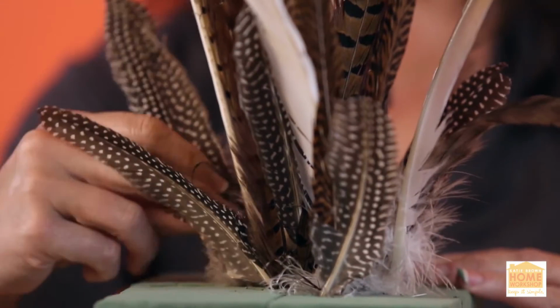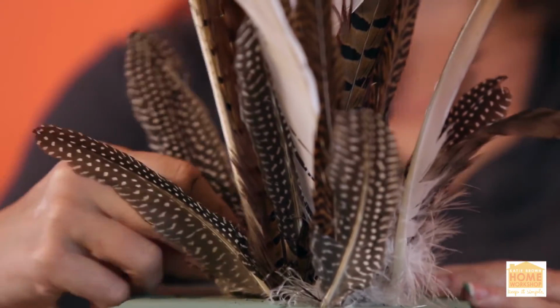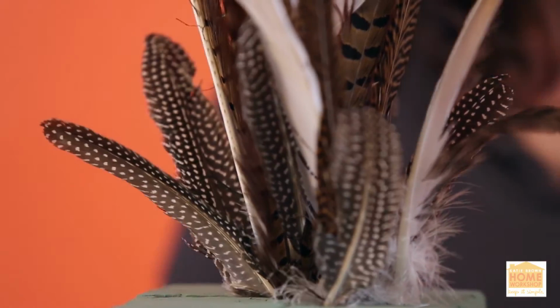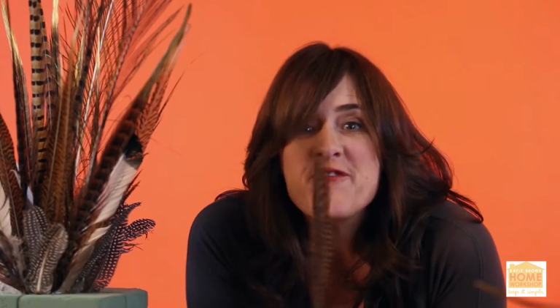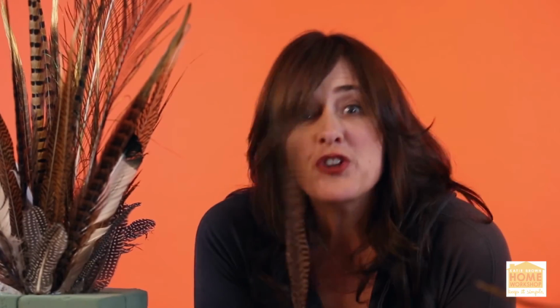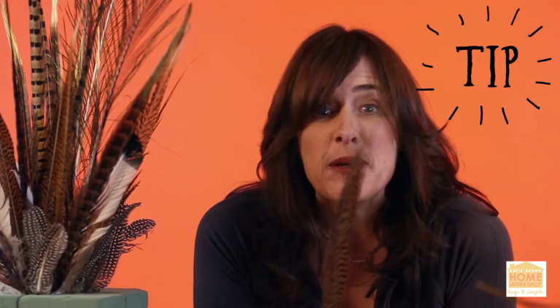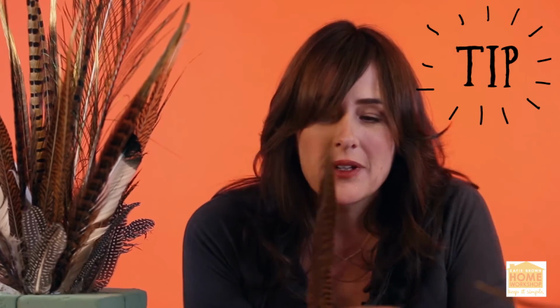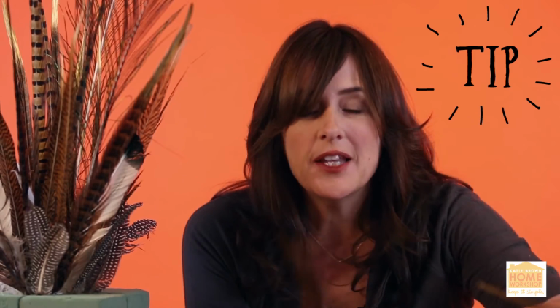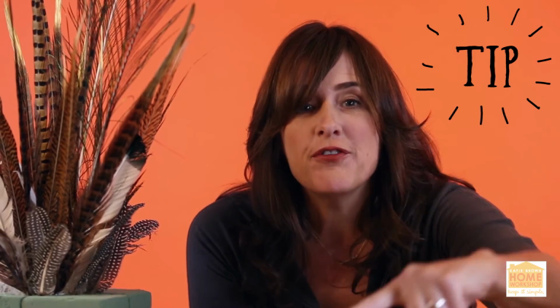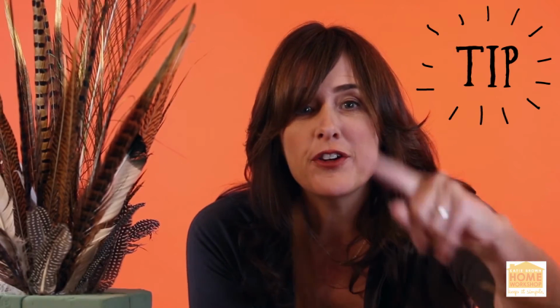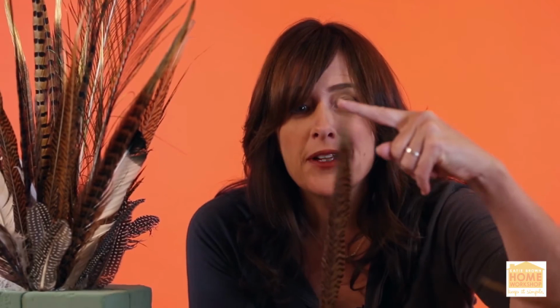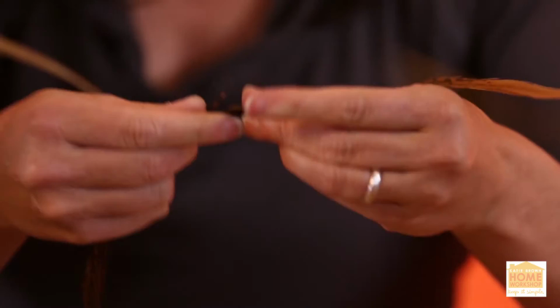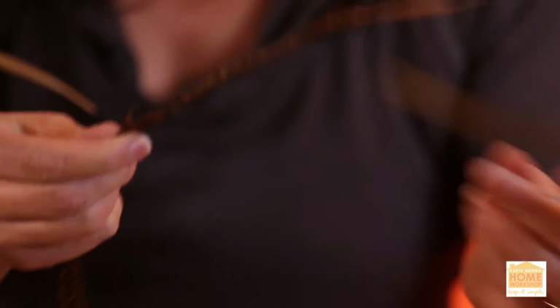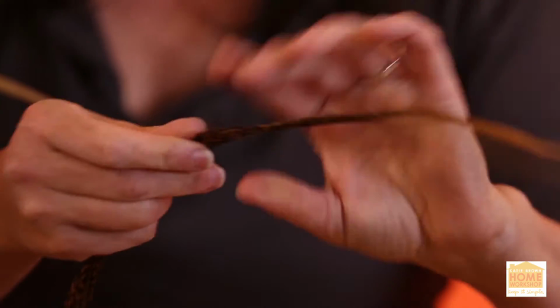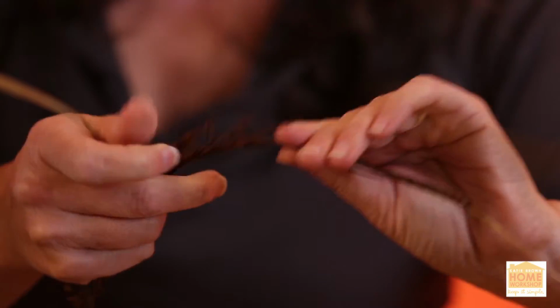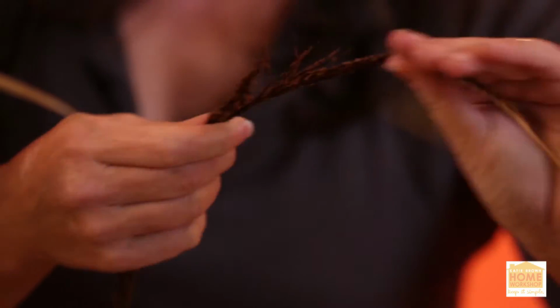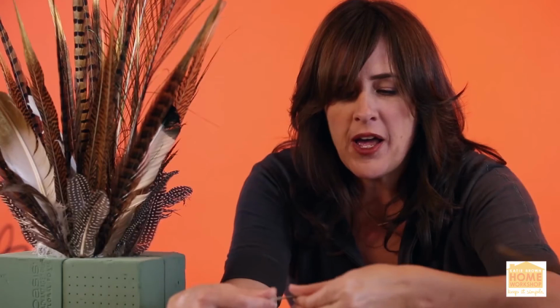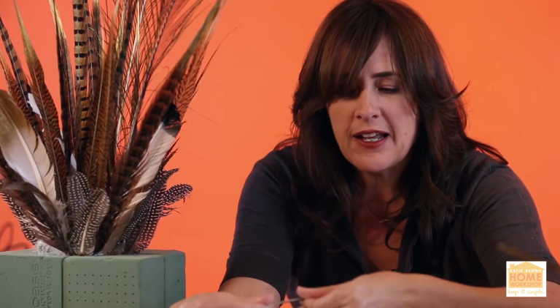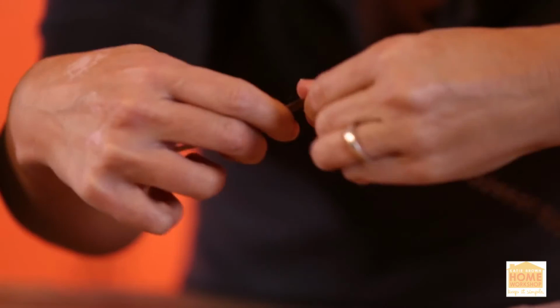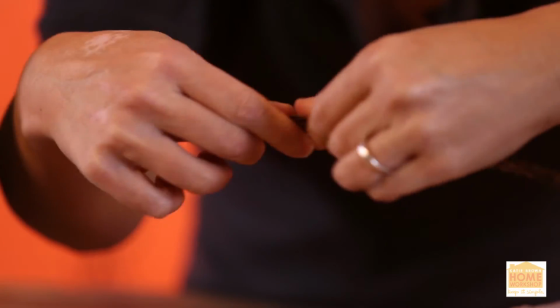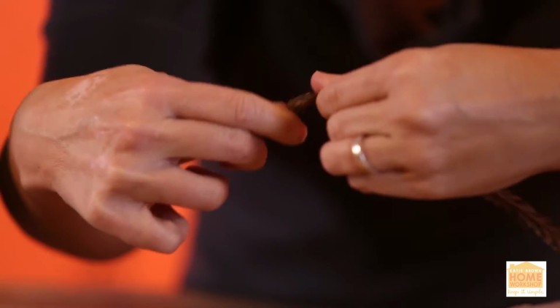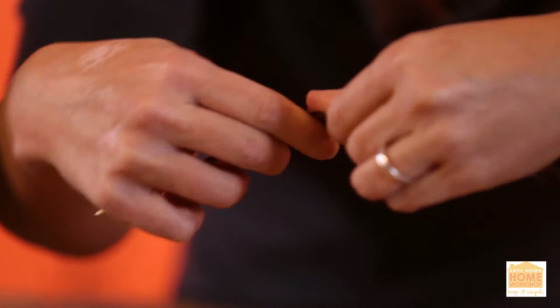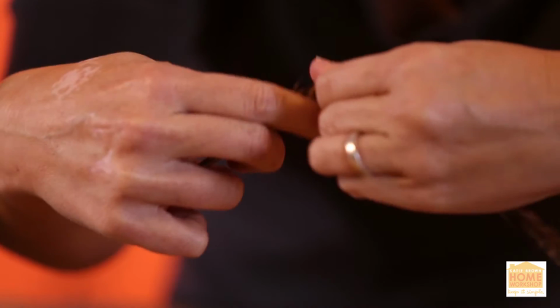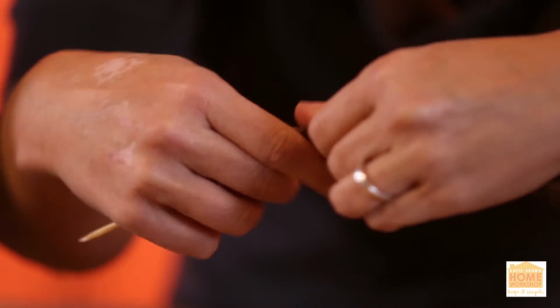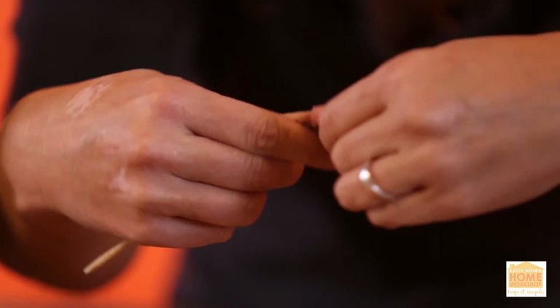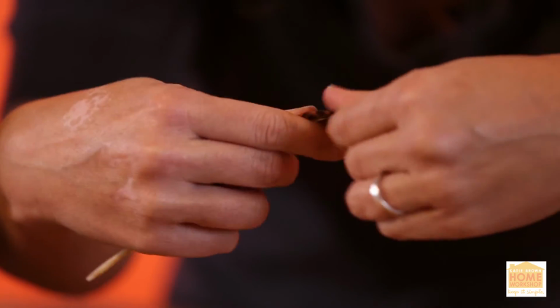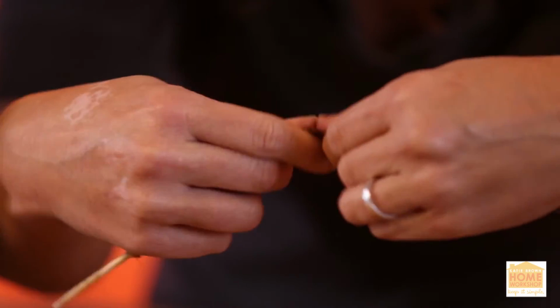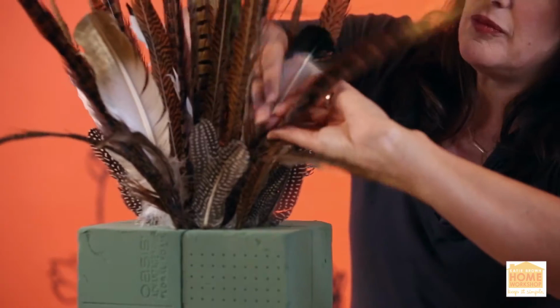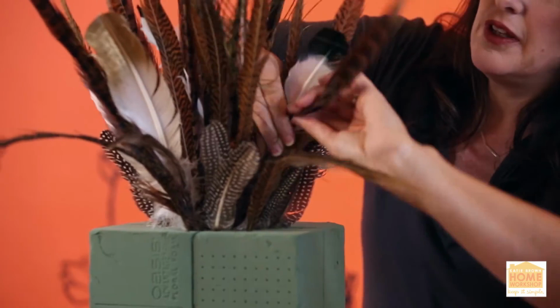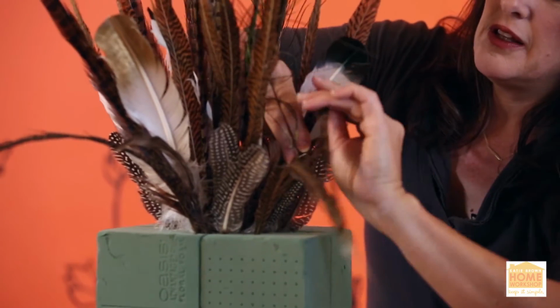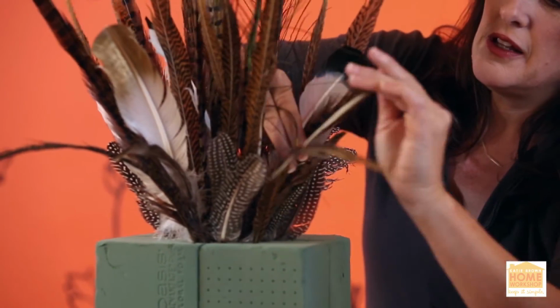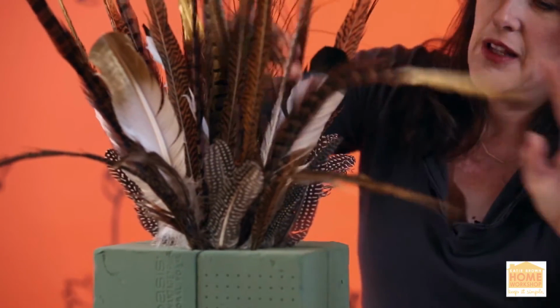One great feather tip: take the feather by the spine and give it a little bit of a break so that those feathers really fan out for you.